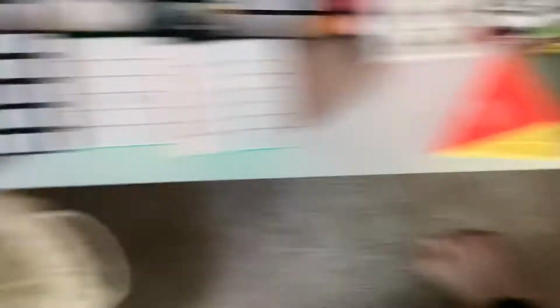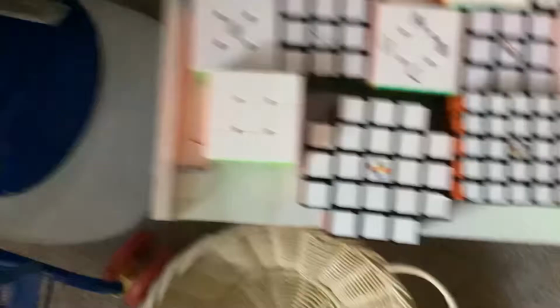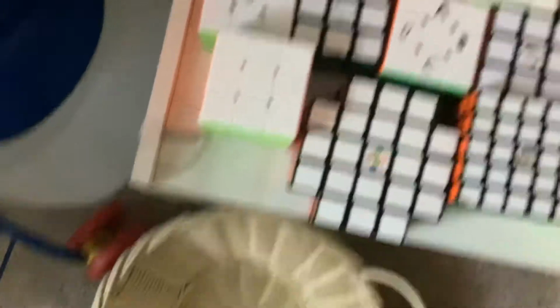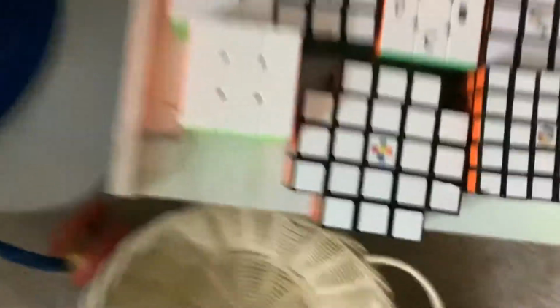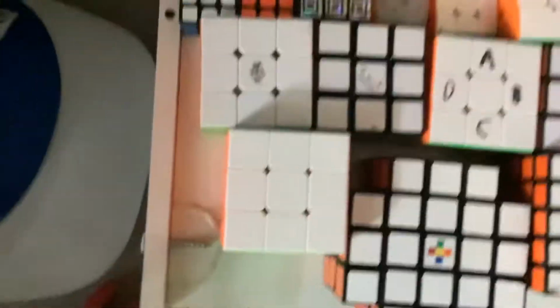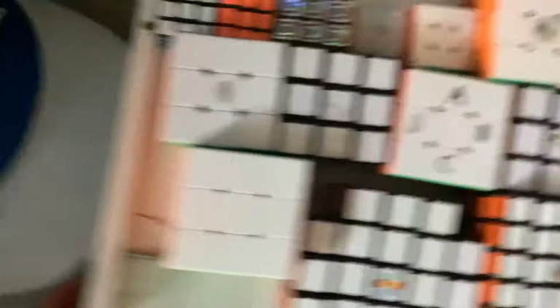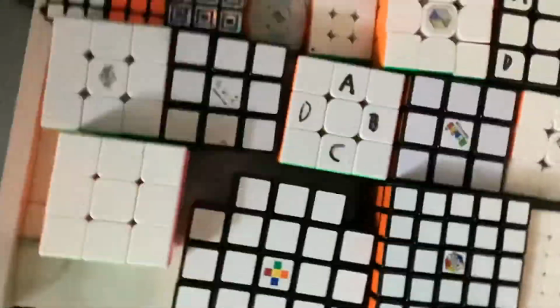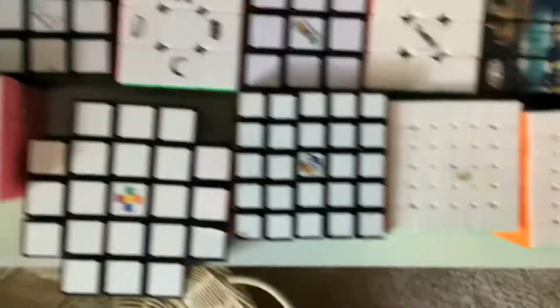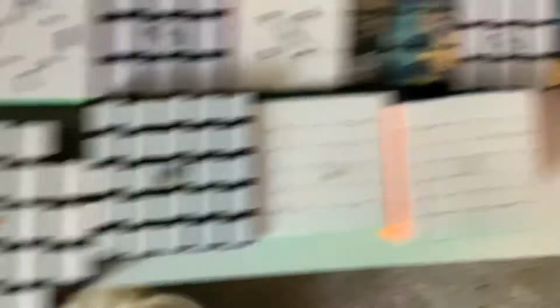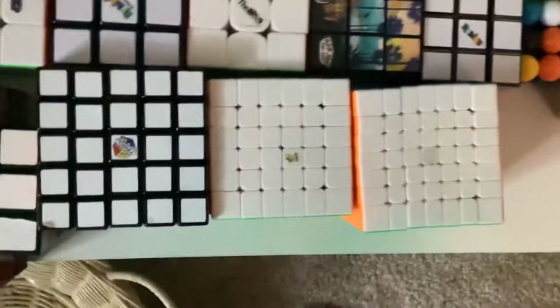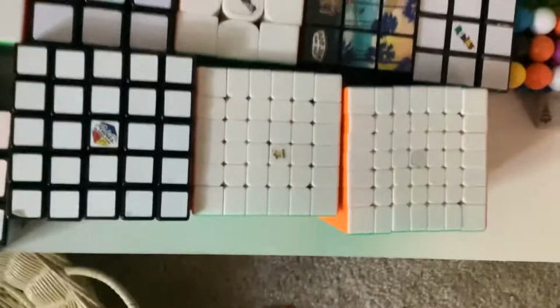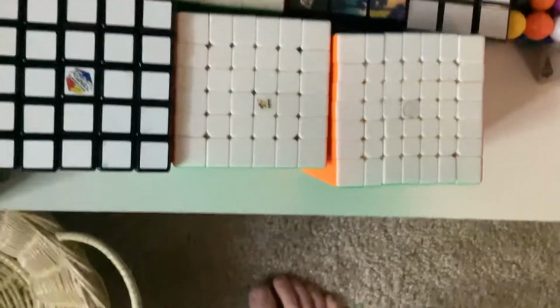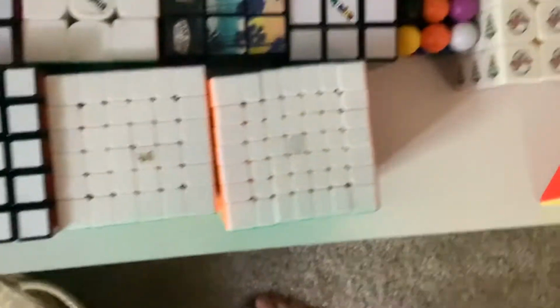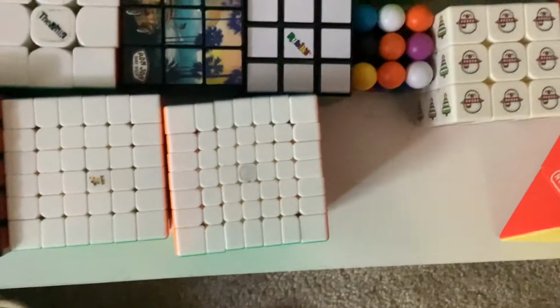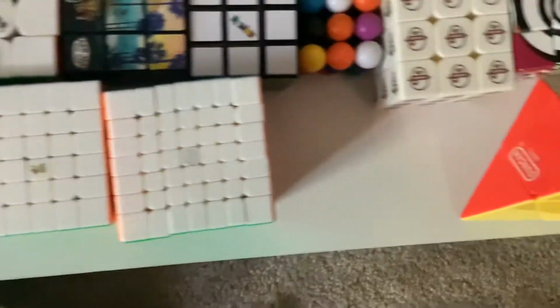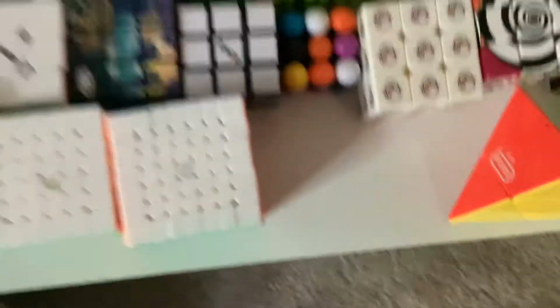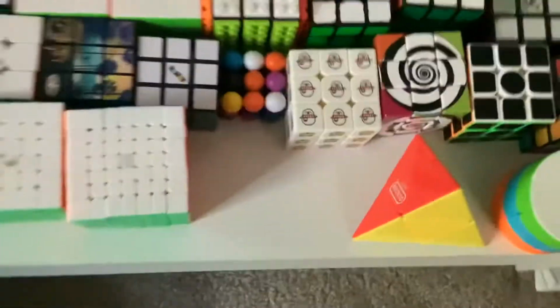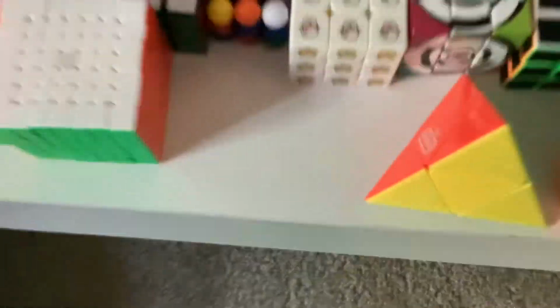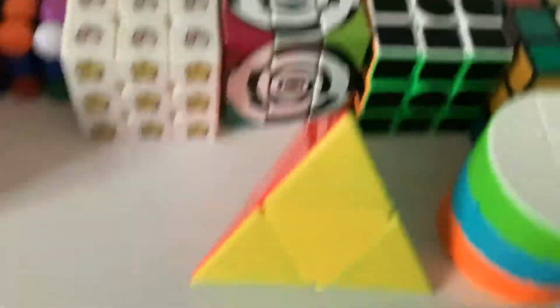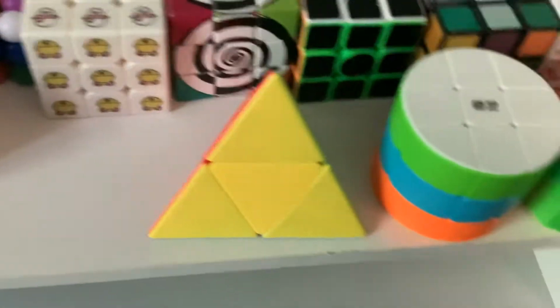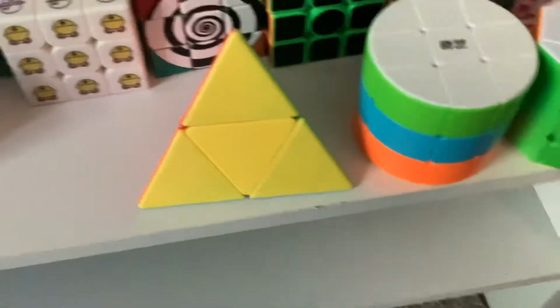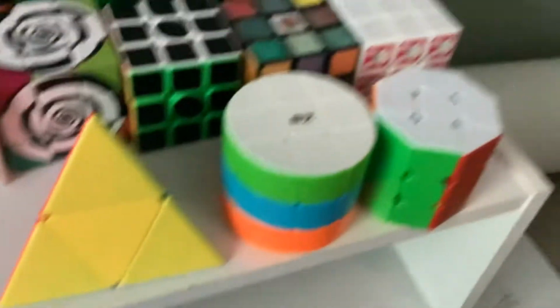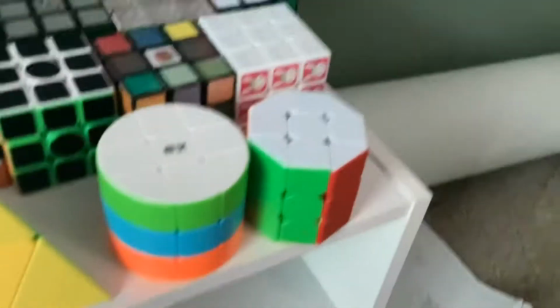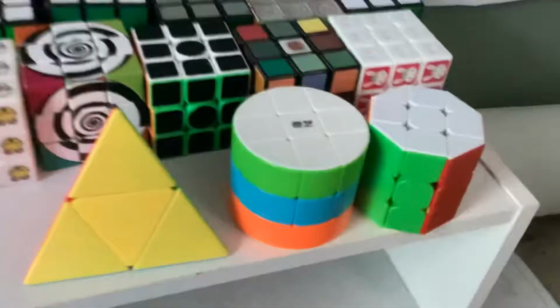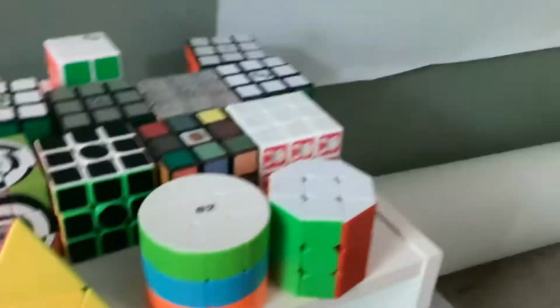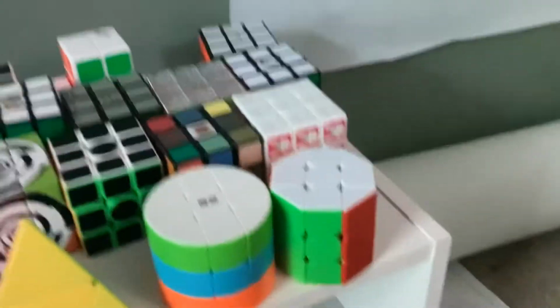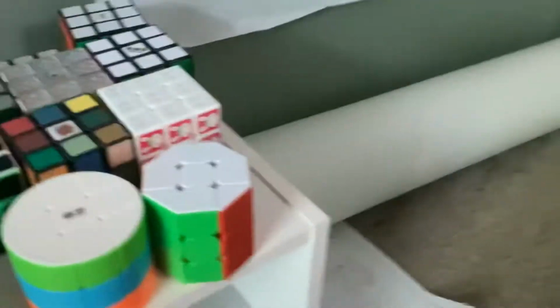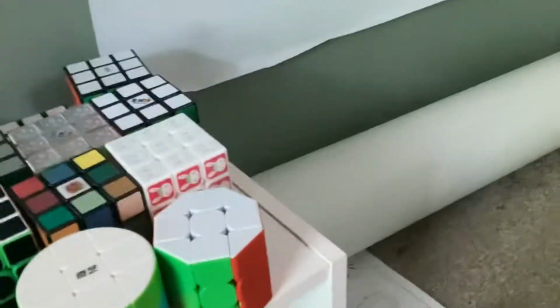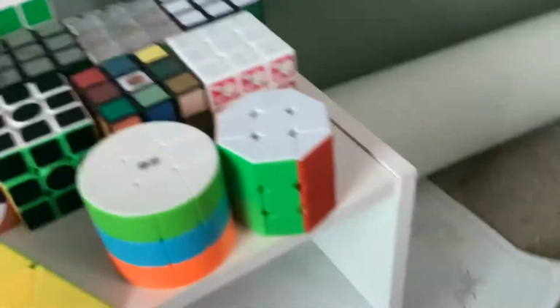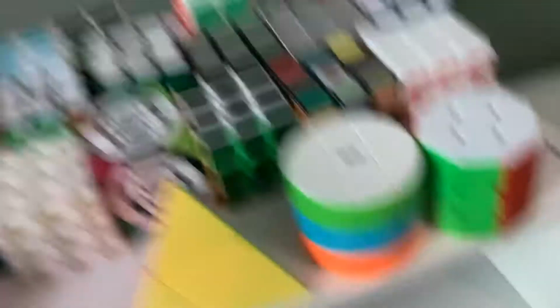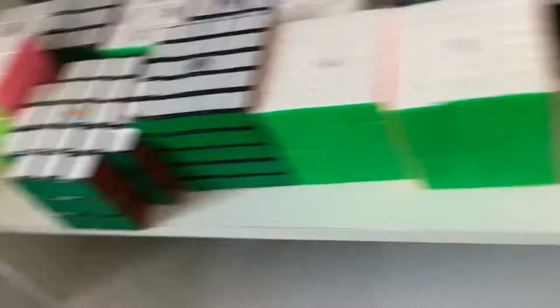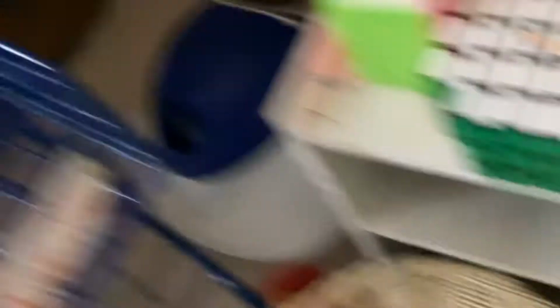Easter cube, YuXin 3x3x4, X cube, Rubik's 5x5, YuXin Little Magic 6x6, YuXin Little Magic 7x7, Duncan pyromorphics, QiYi cylinder, and Leaf on barrel.